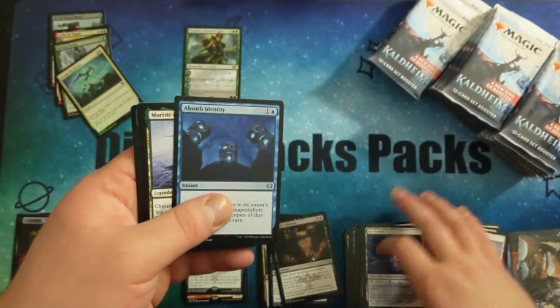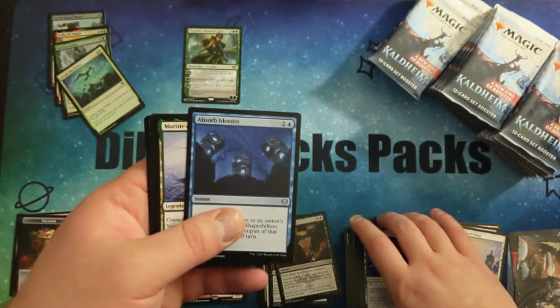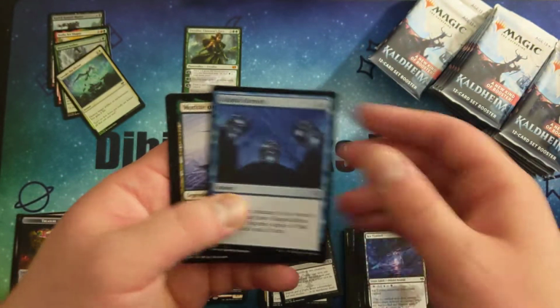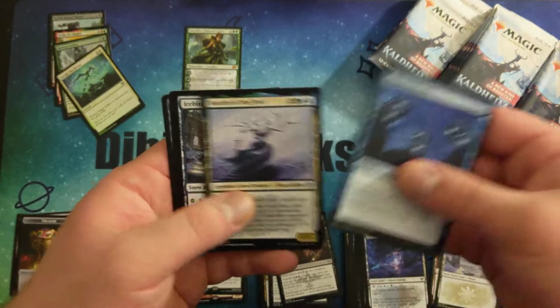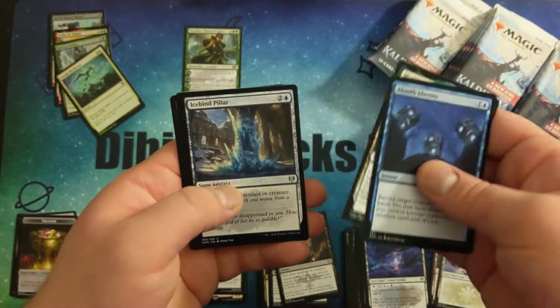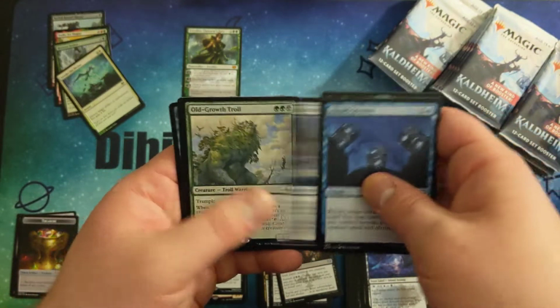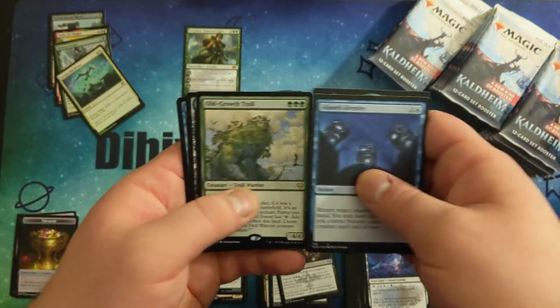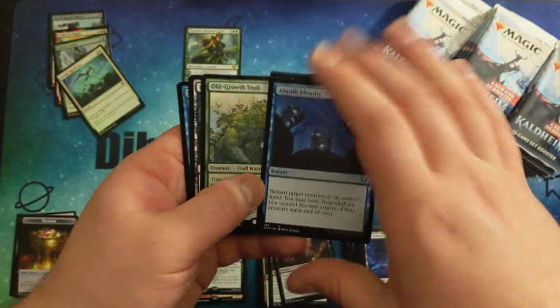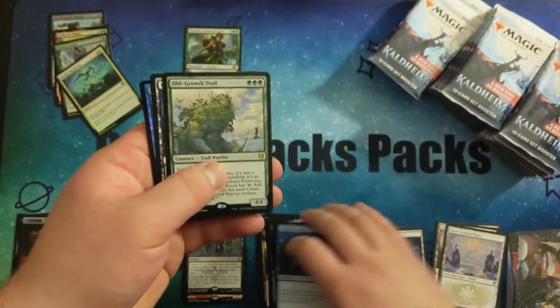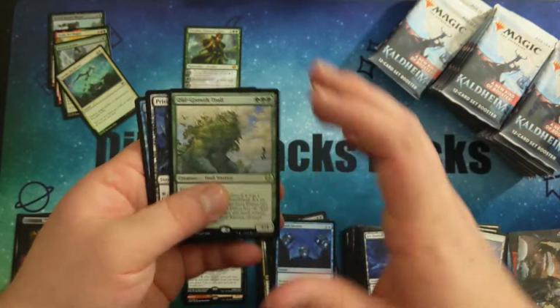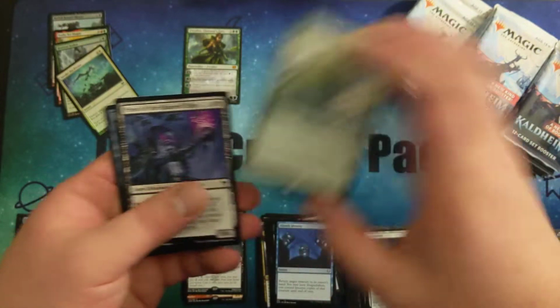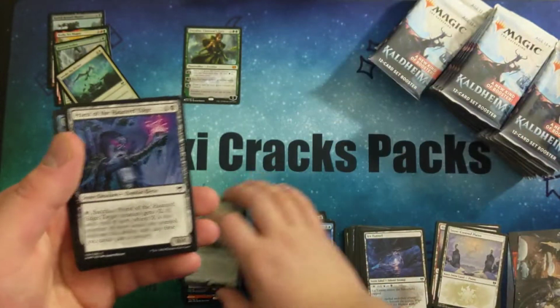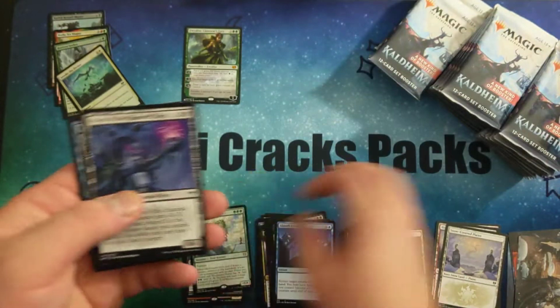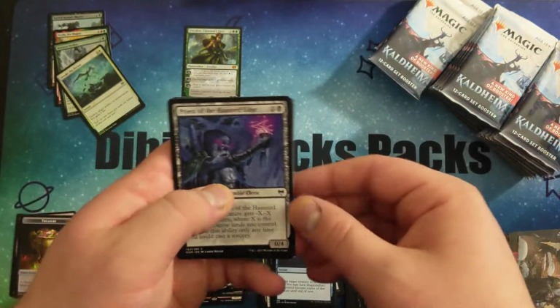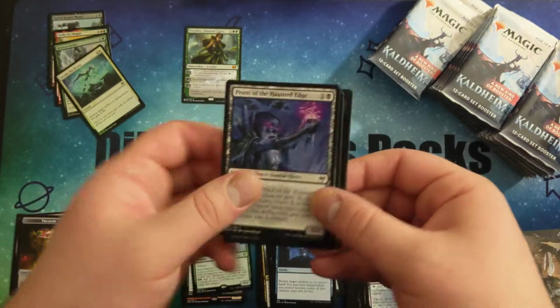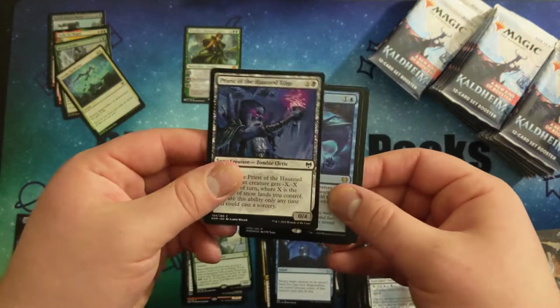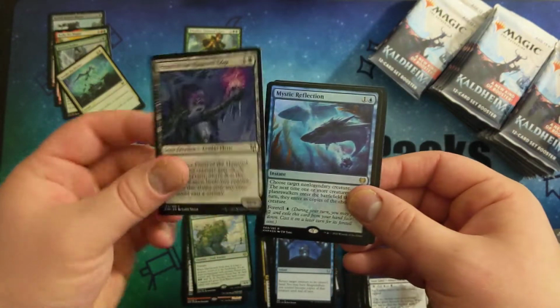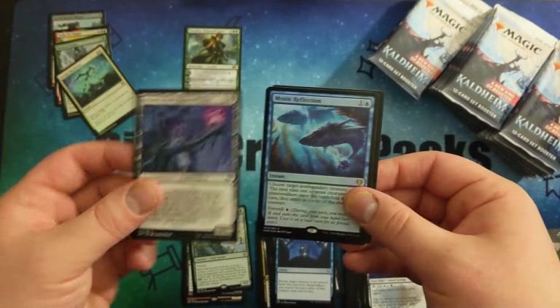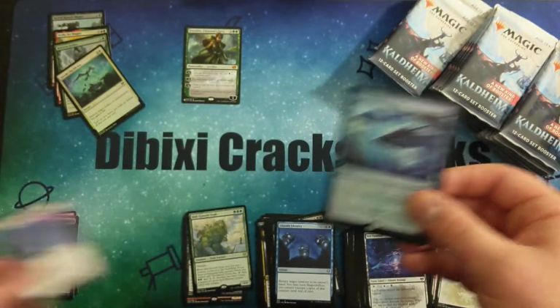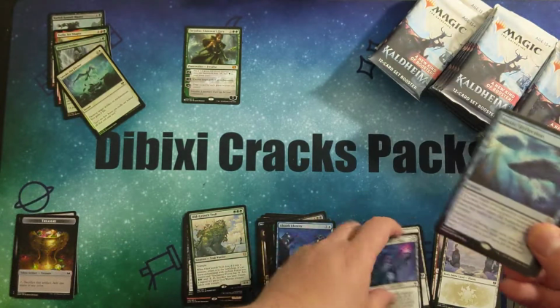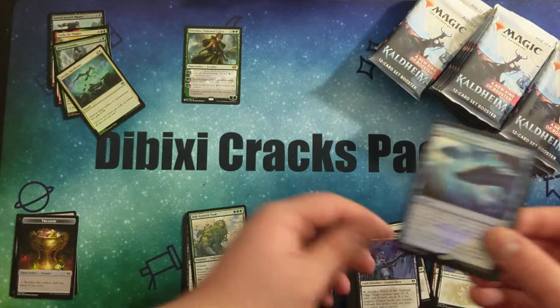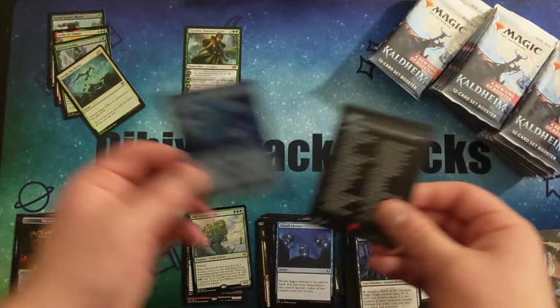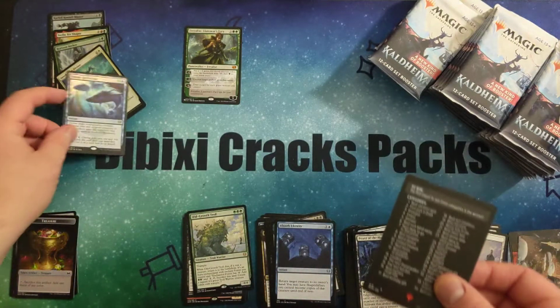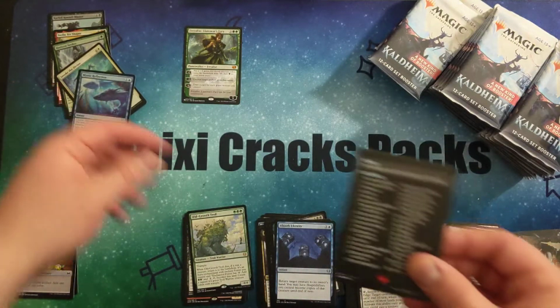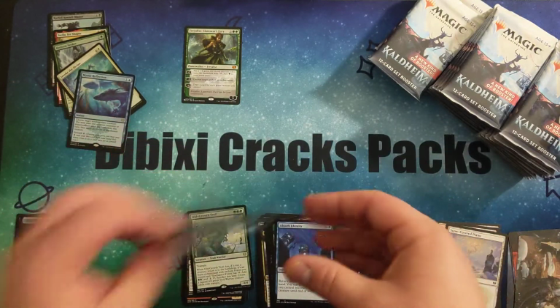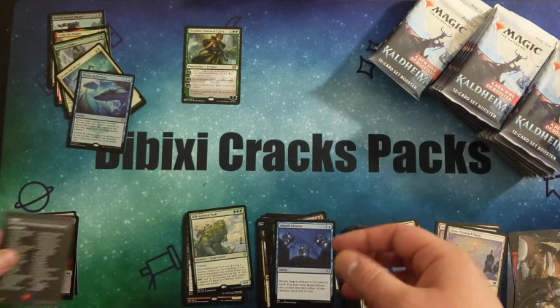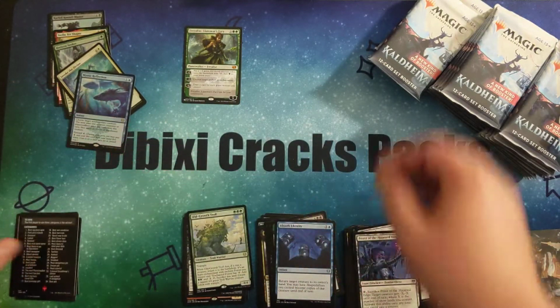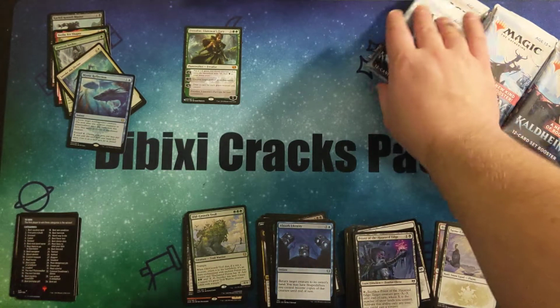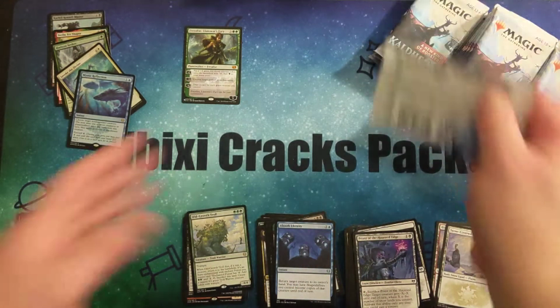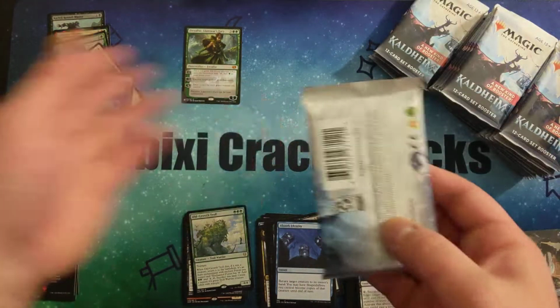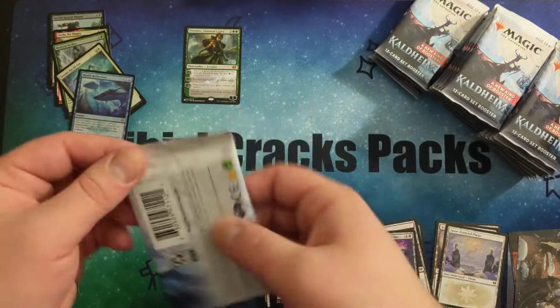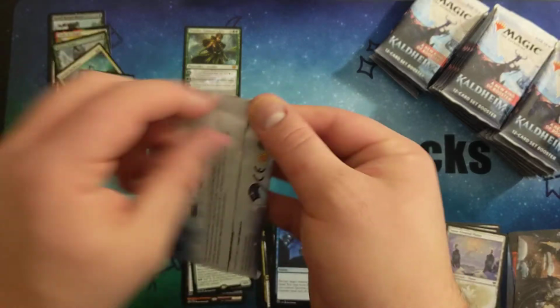Isn't there, like, a percentage chance of getting a certain amount of commons in these packs? Another Old Growth Troll. Foil rare. A certain amount of commons compared to uncommons.